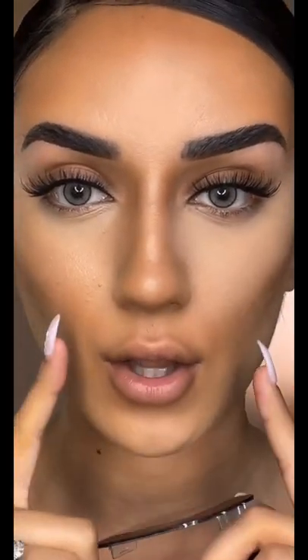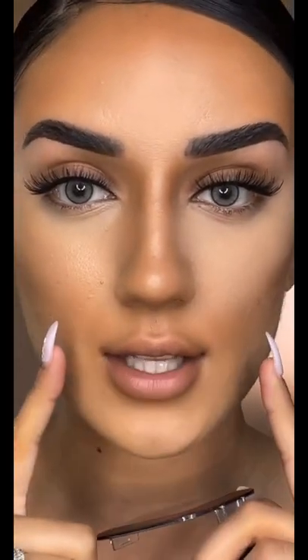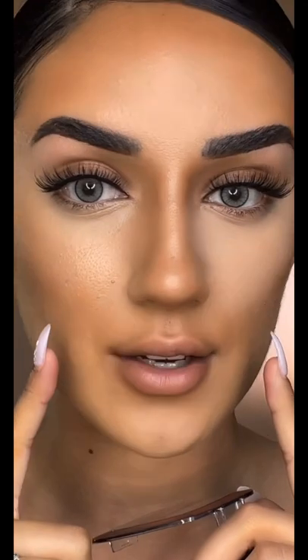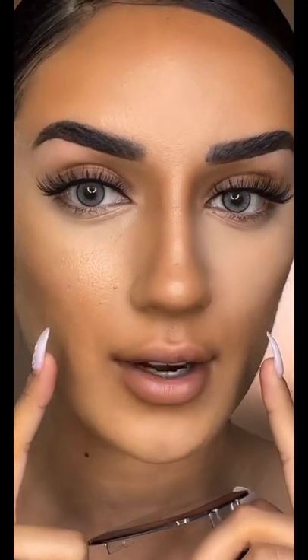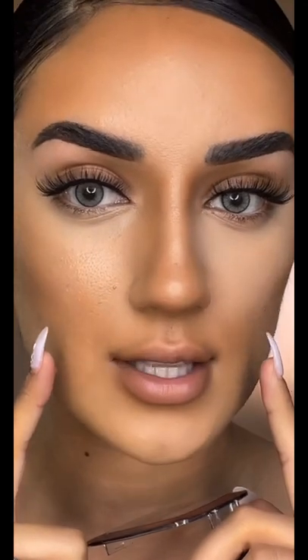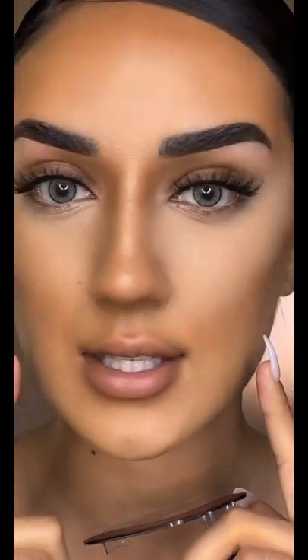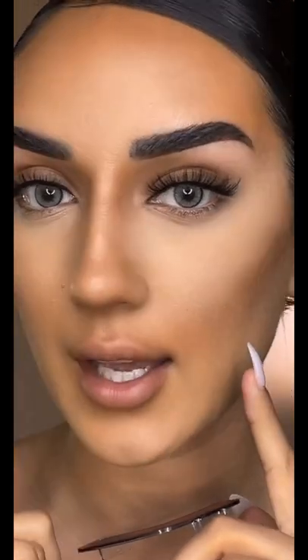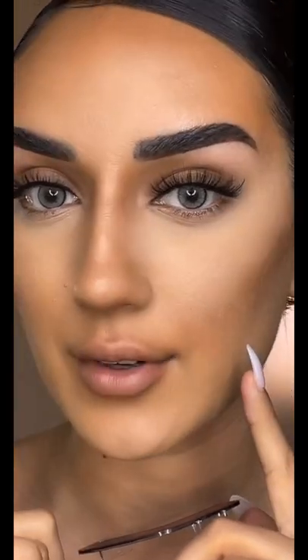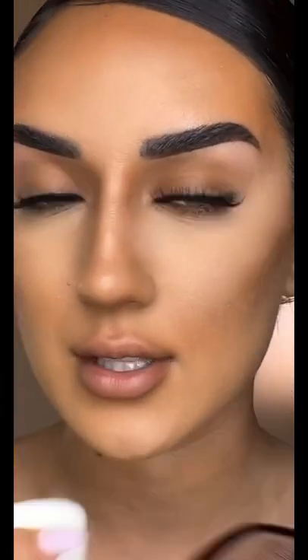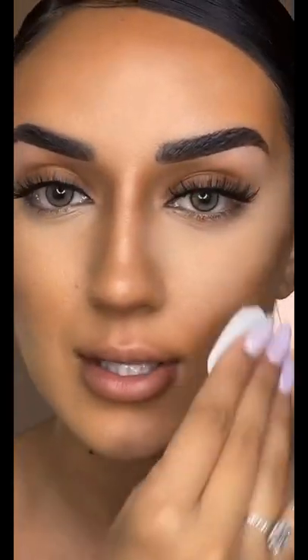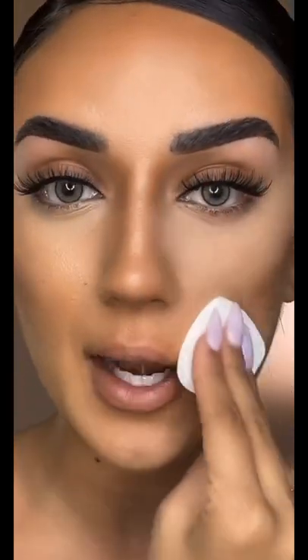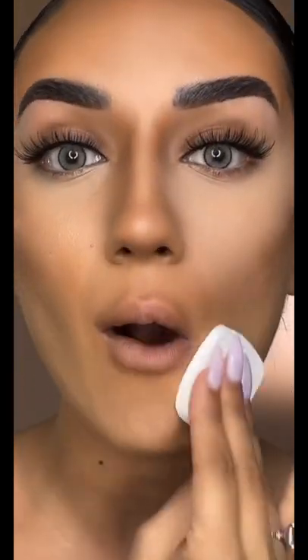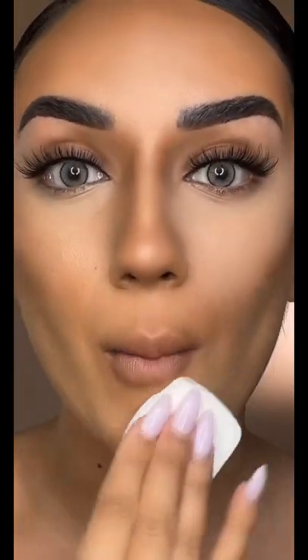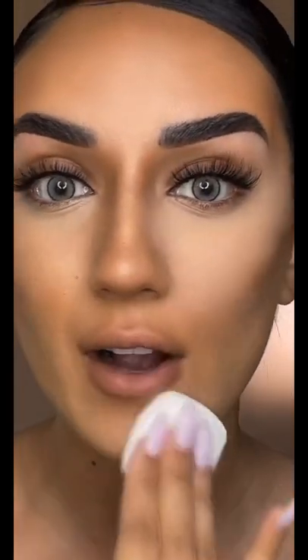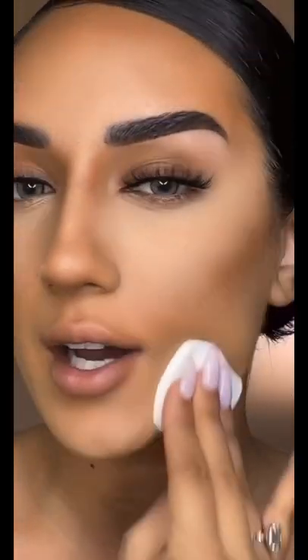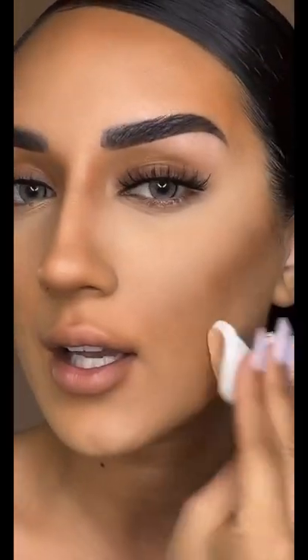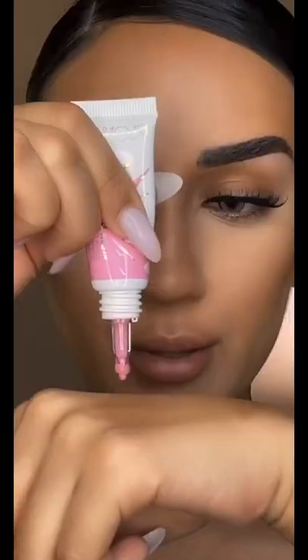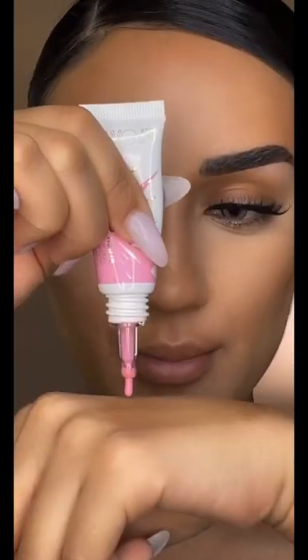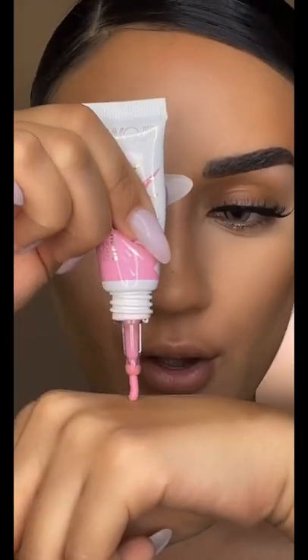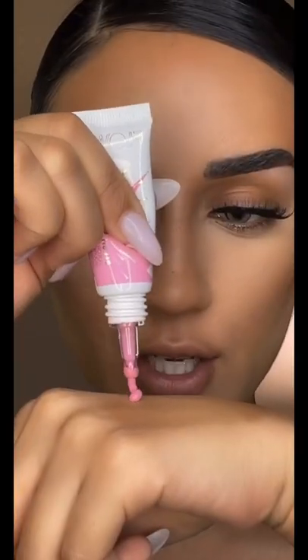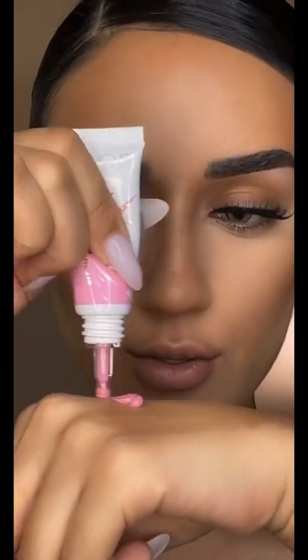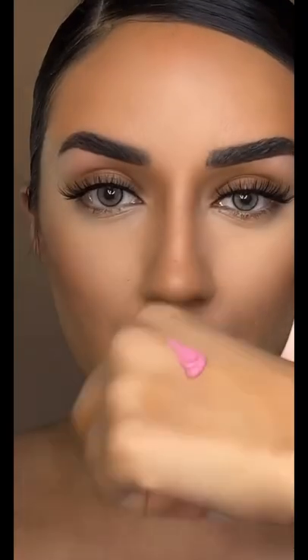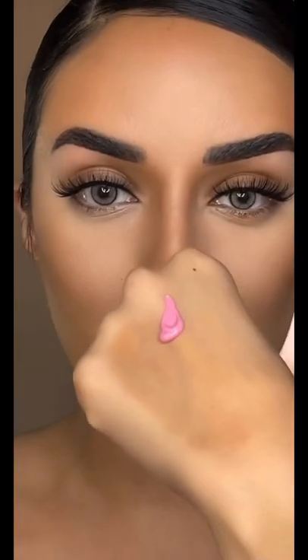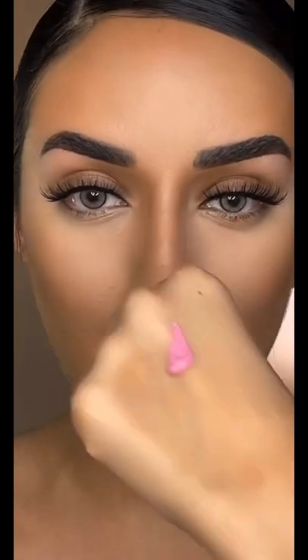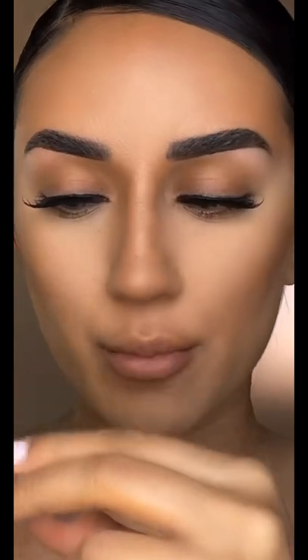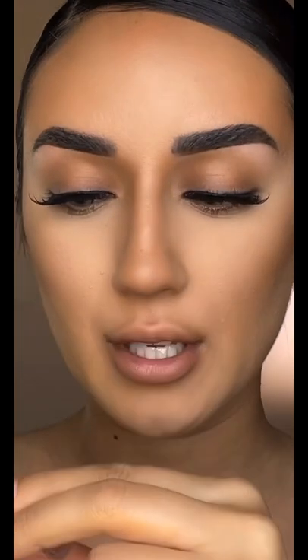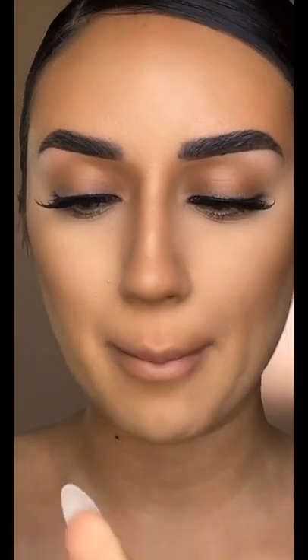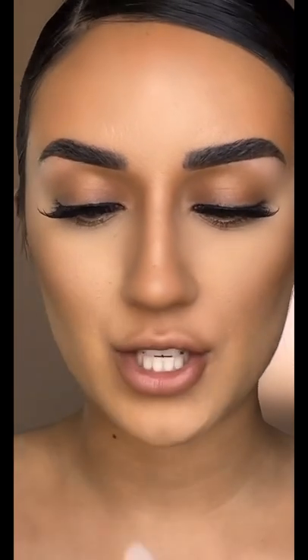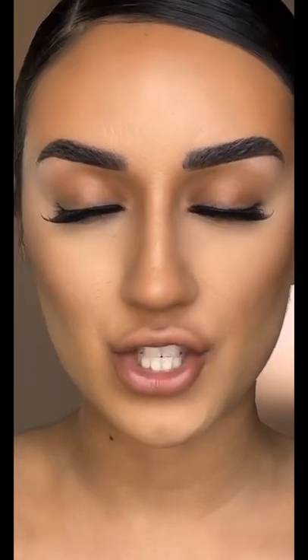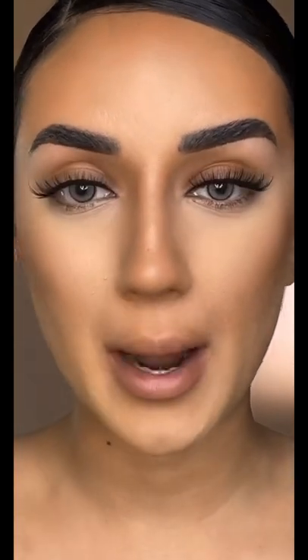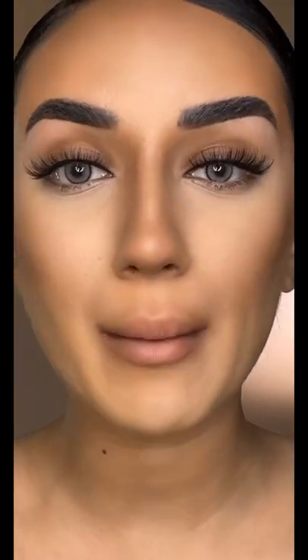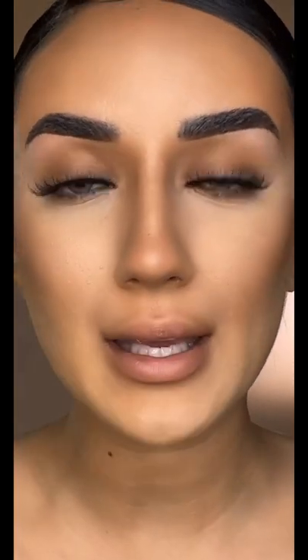Look at the difference — this side versus this side. Oh my god. For blush, I'm going to go ahead and use this Flower Beauty blush in the shade Bubbly.